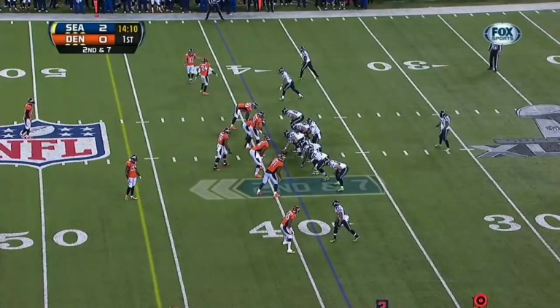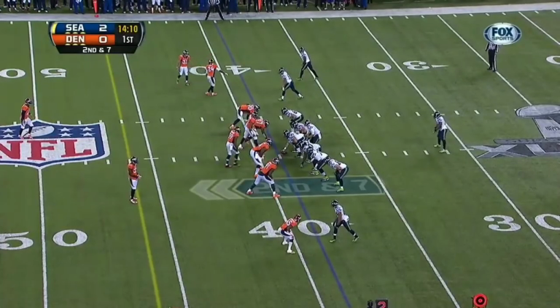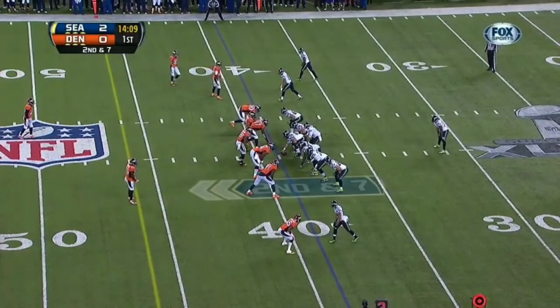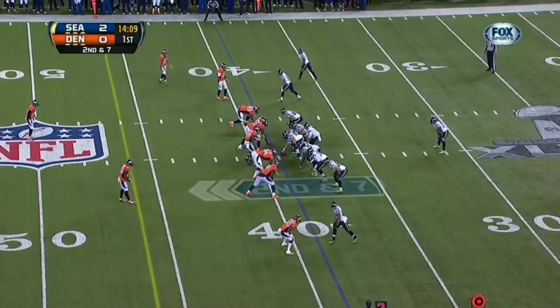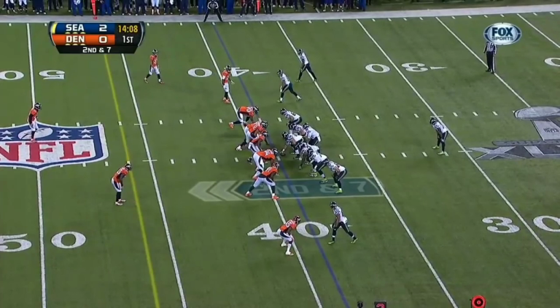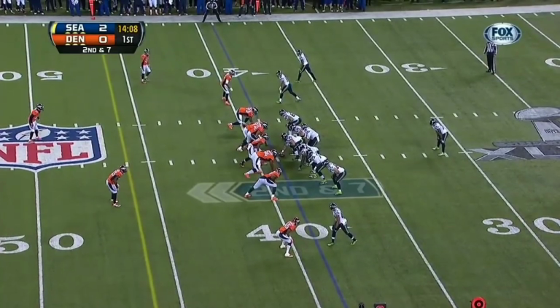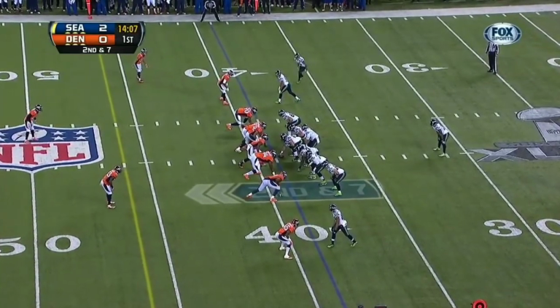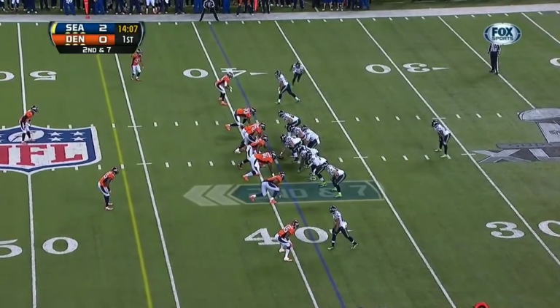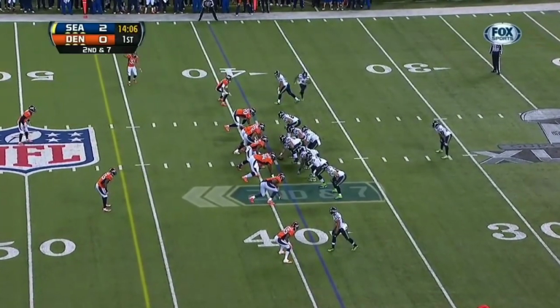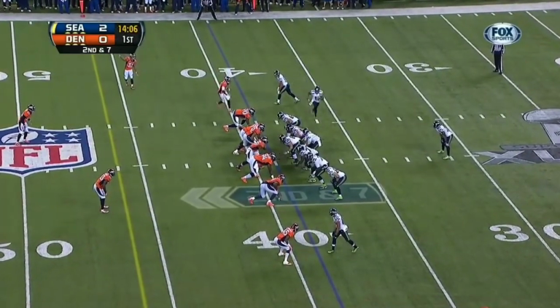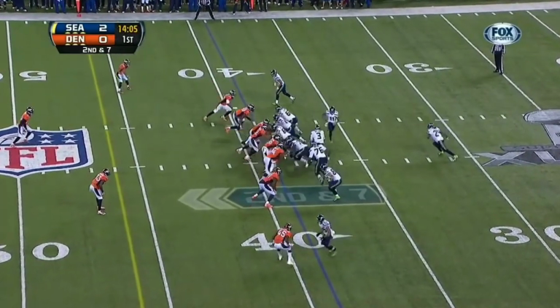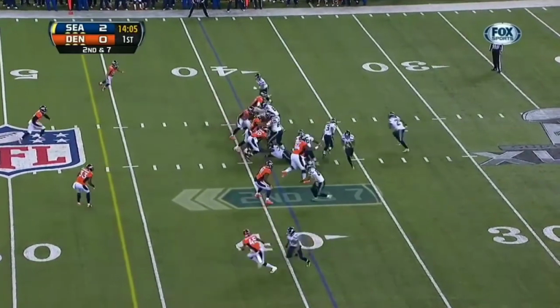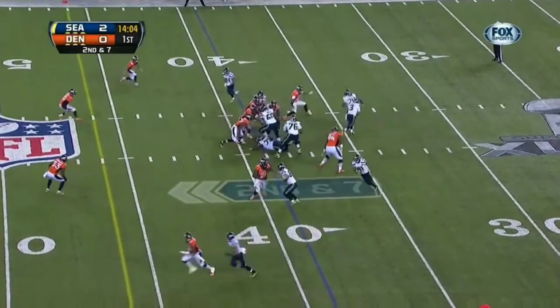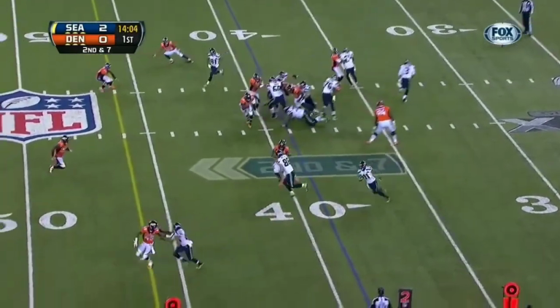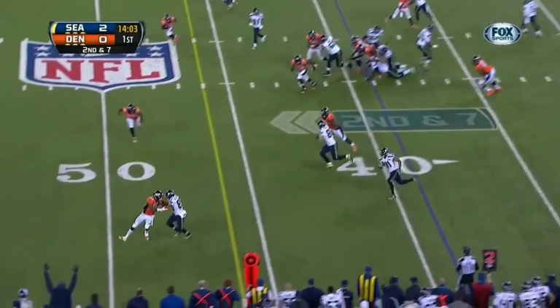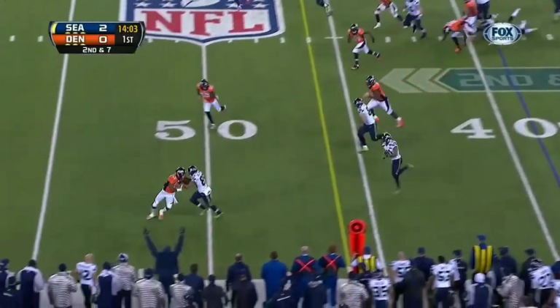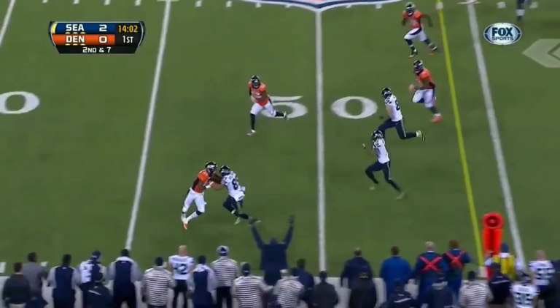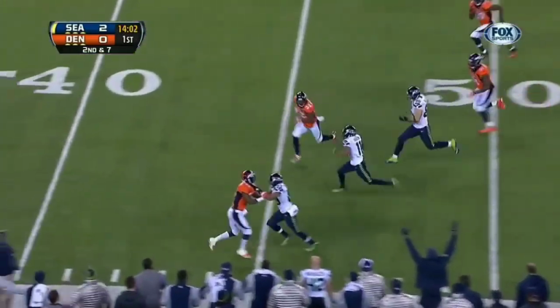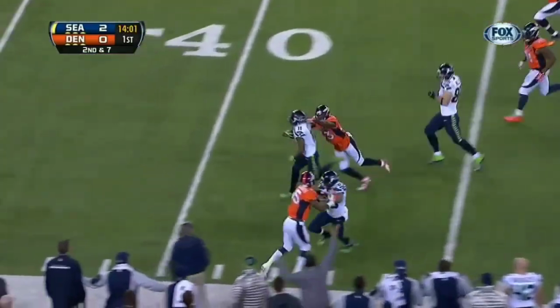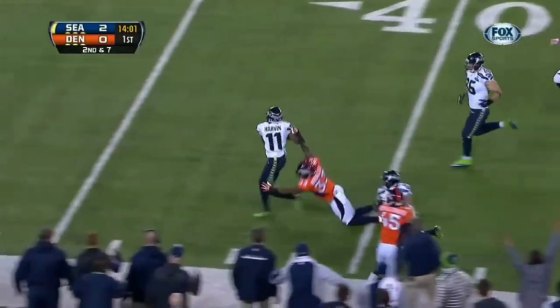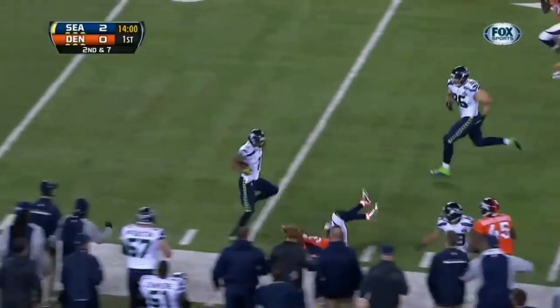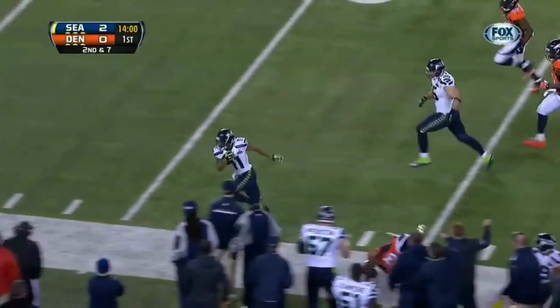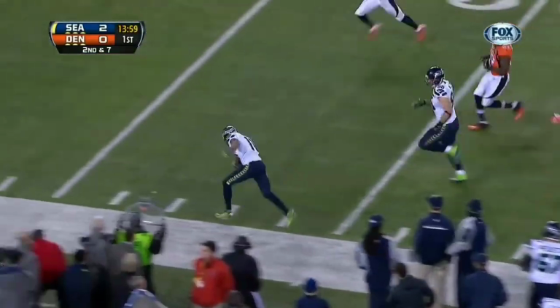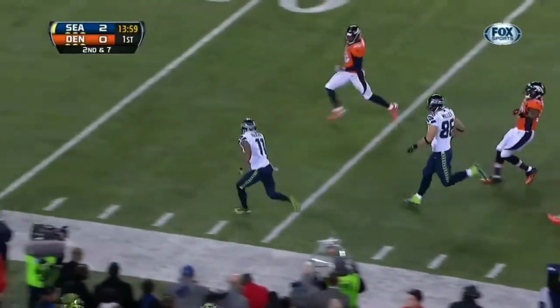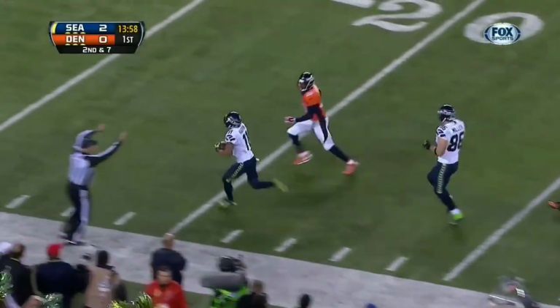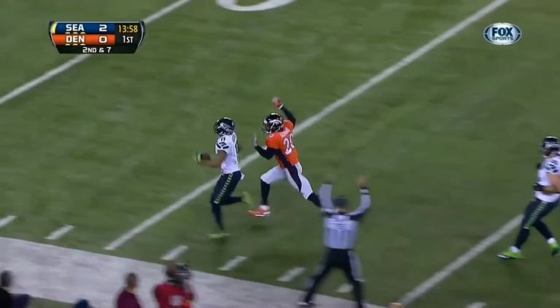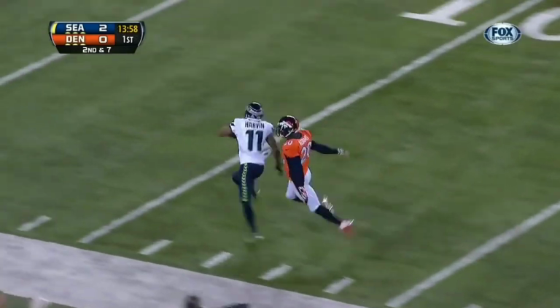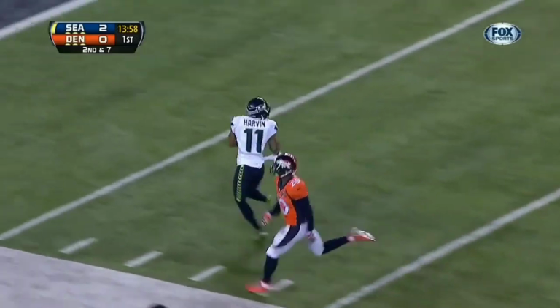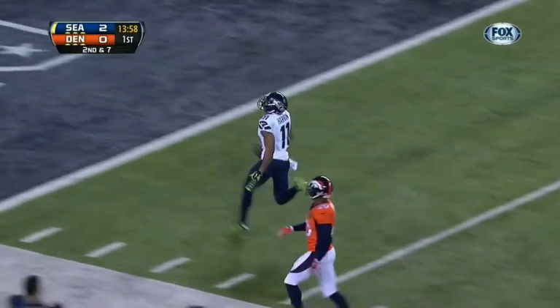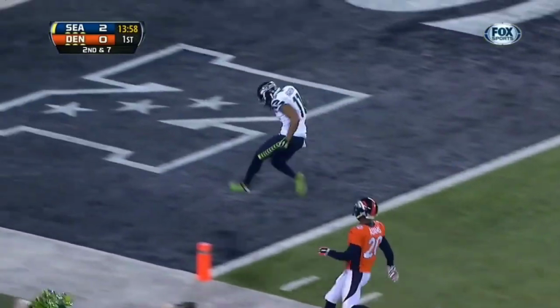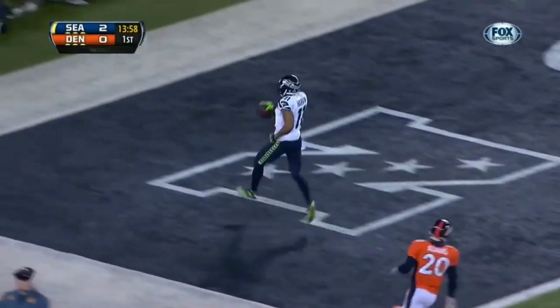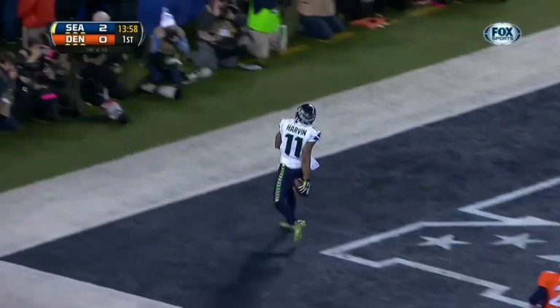Percy Harvin at the top of the screen, and in motion, they get it to him. He gets a block on the edge. Welcome back, Percy Harvin. And he's out of bounds with a big play on second down.